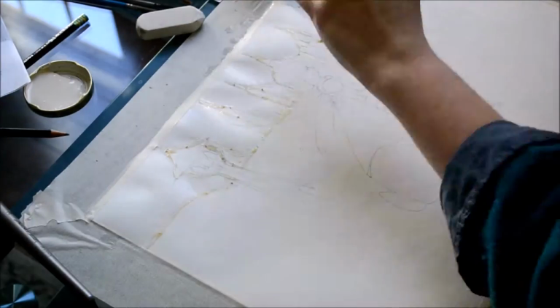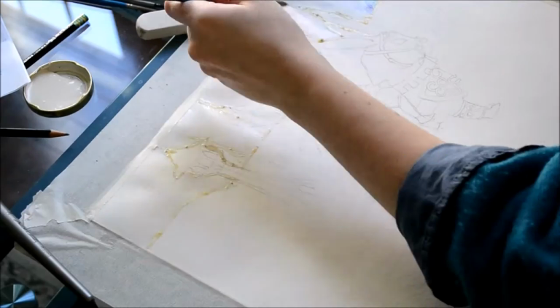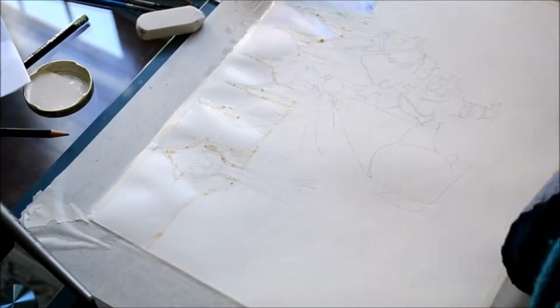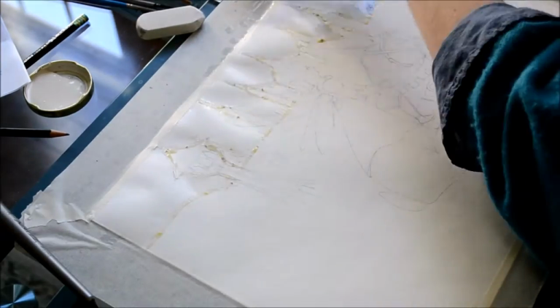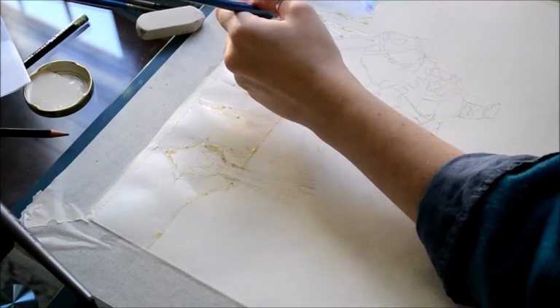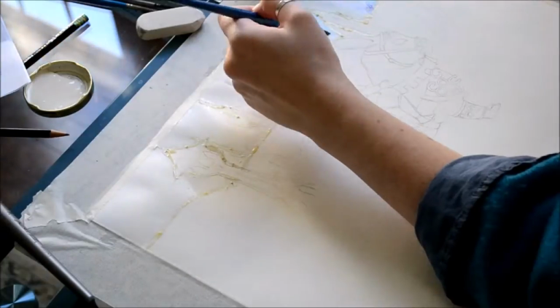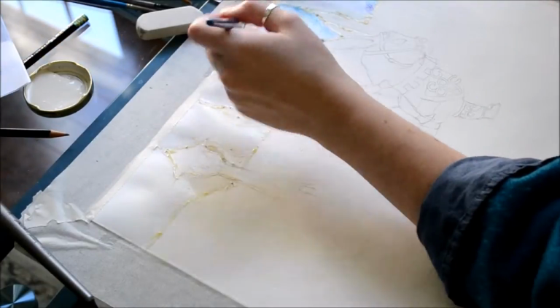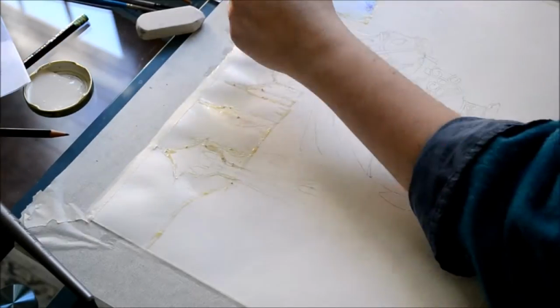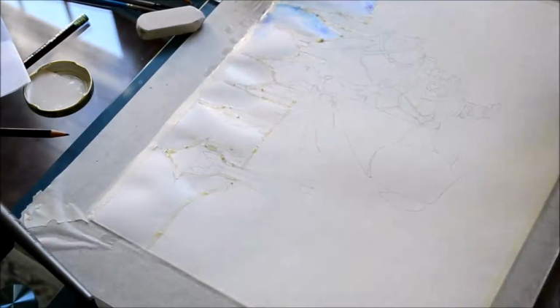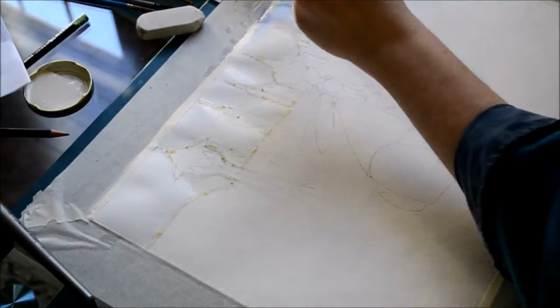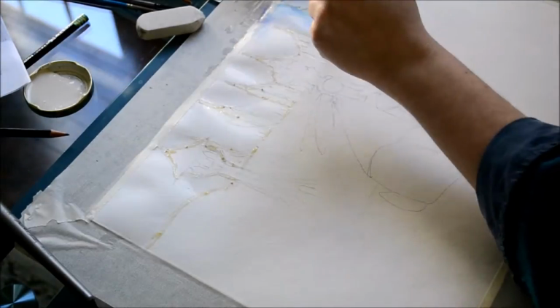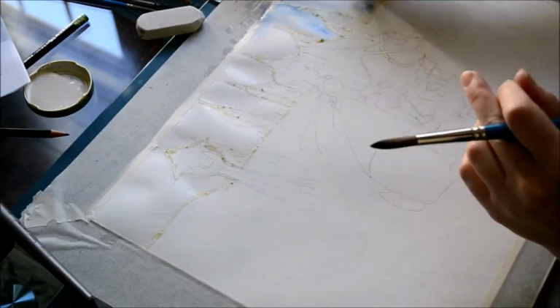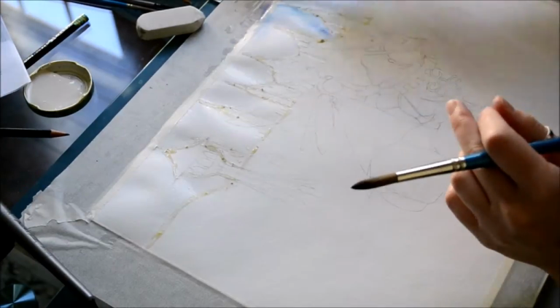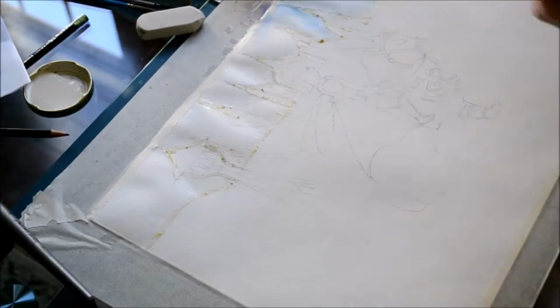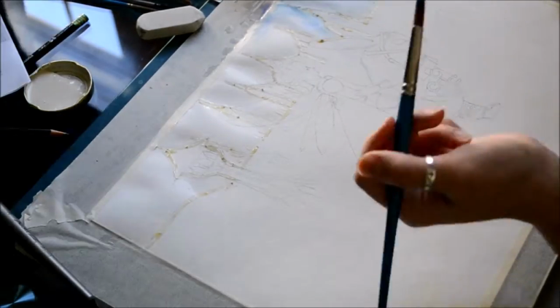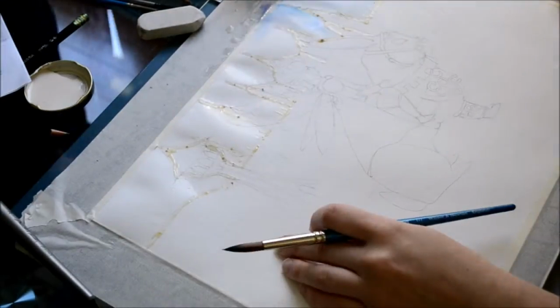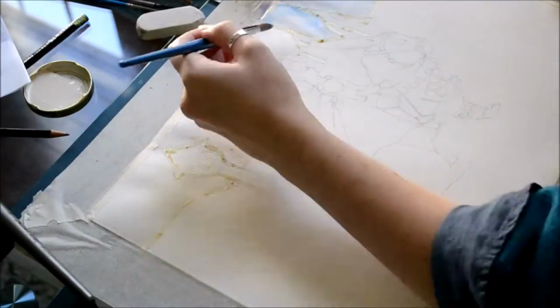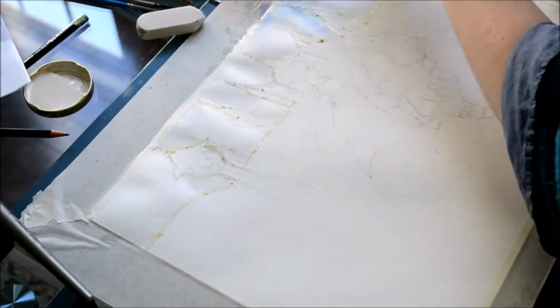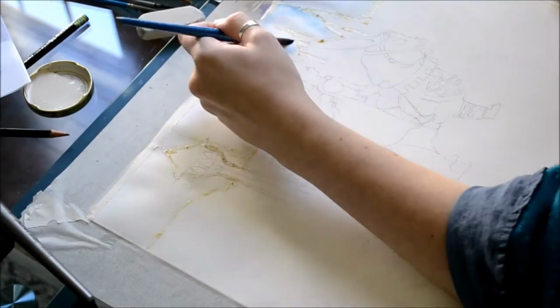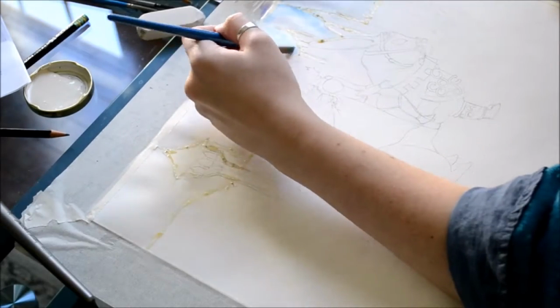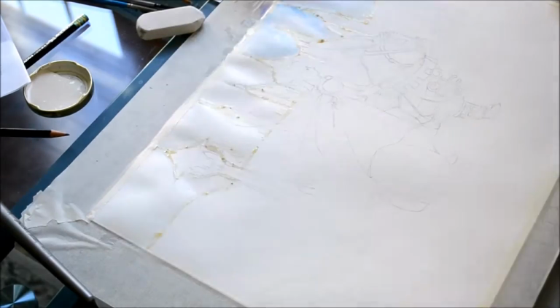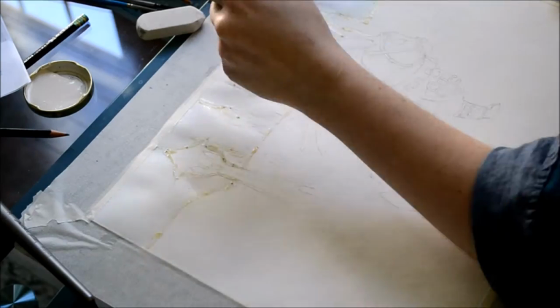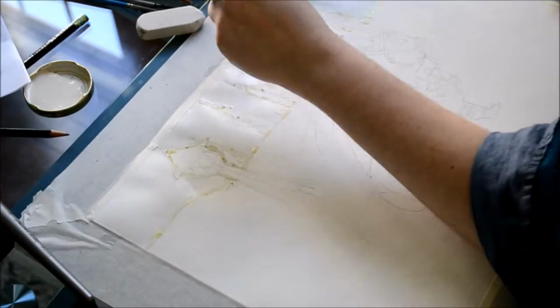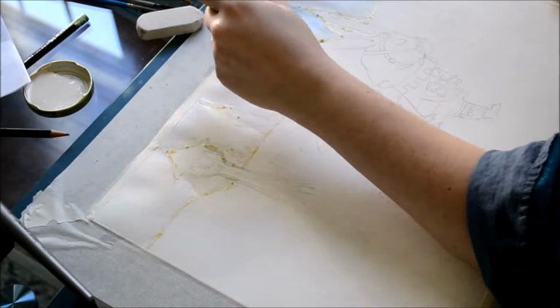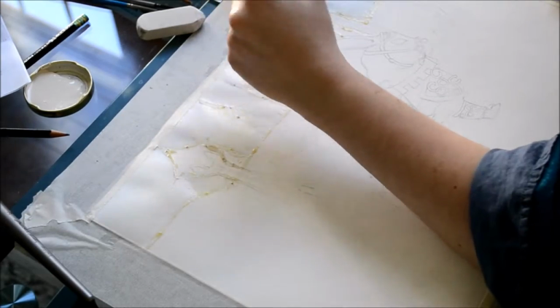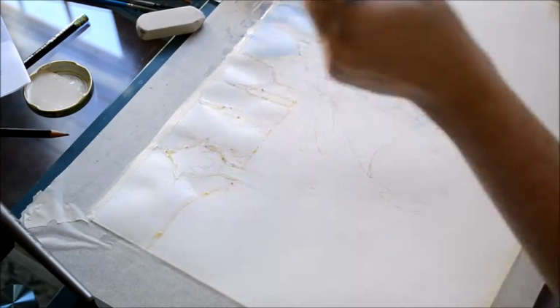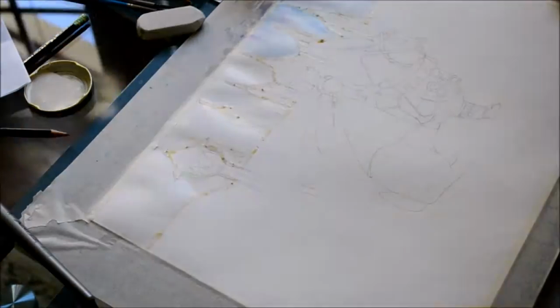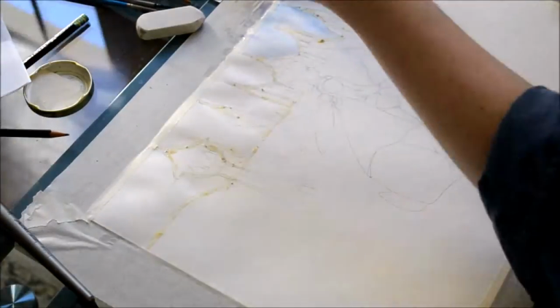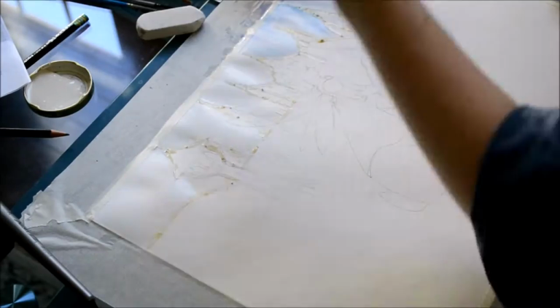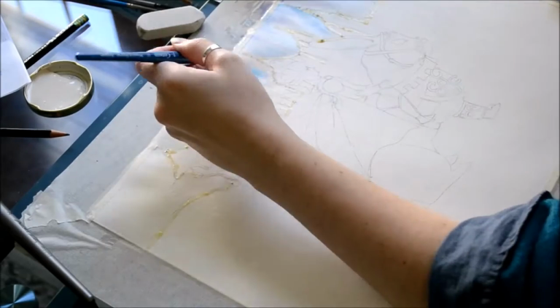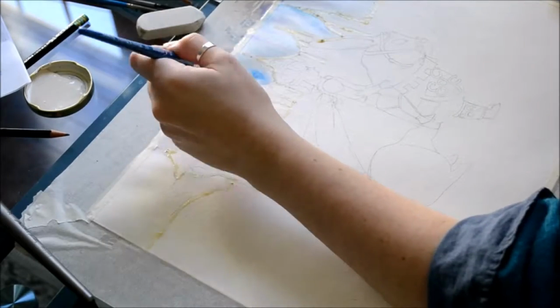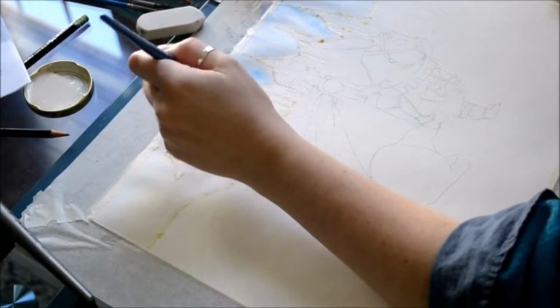I decided to break this video into two parts. One part will be for this week and the second part, which is going to be mostly foreground, is going to be next week. So today's focus is going to be the background.